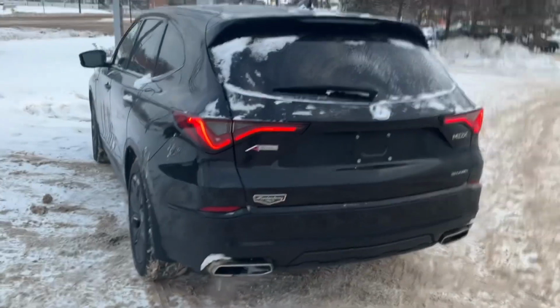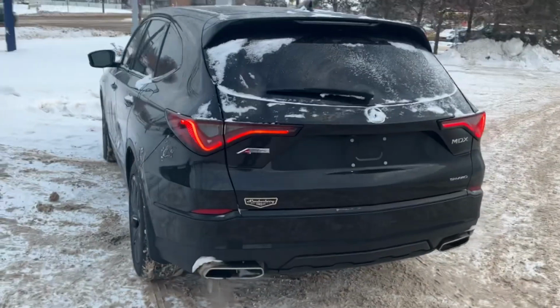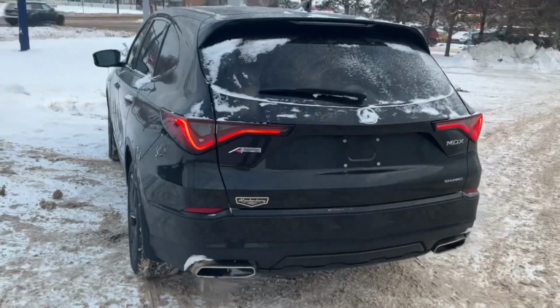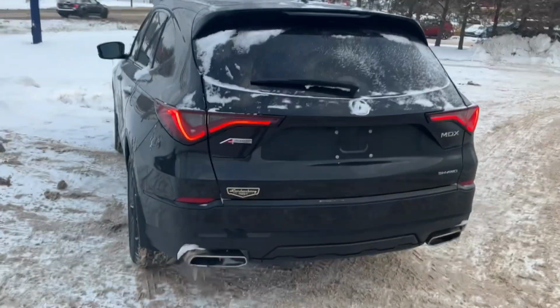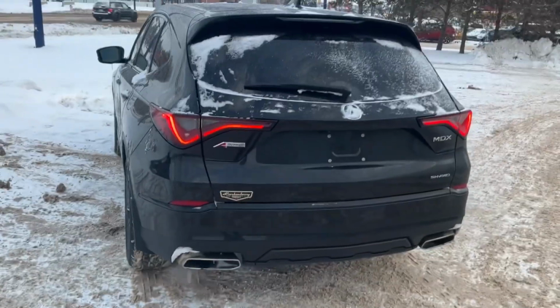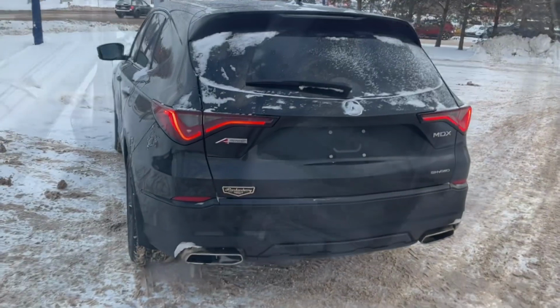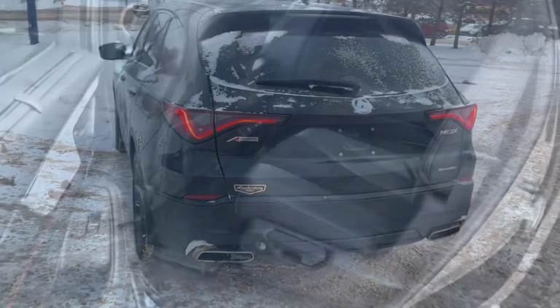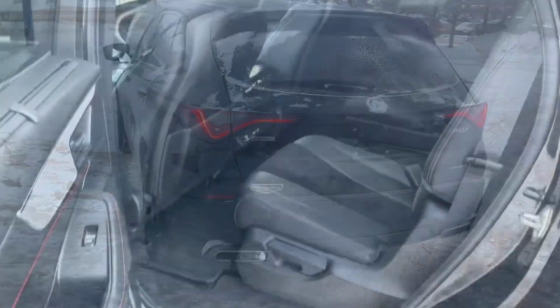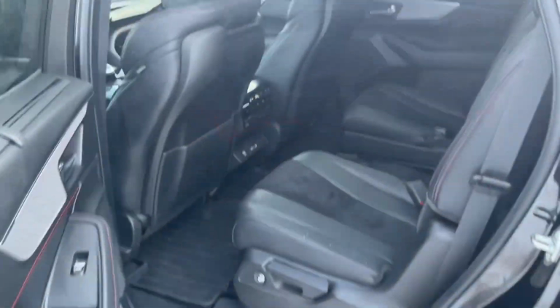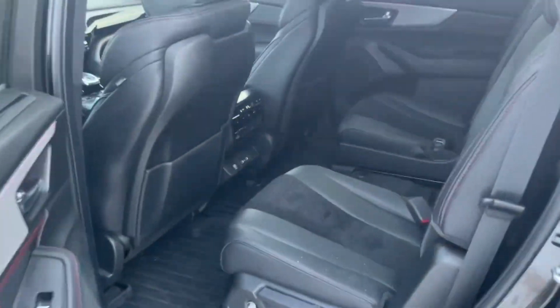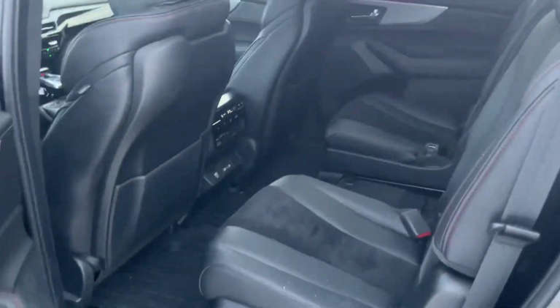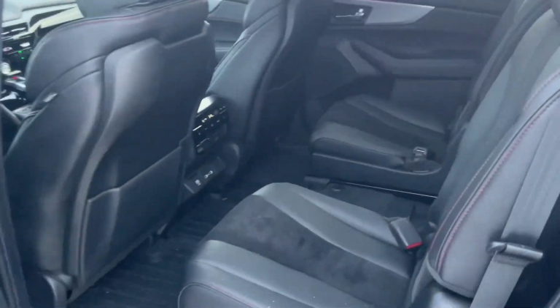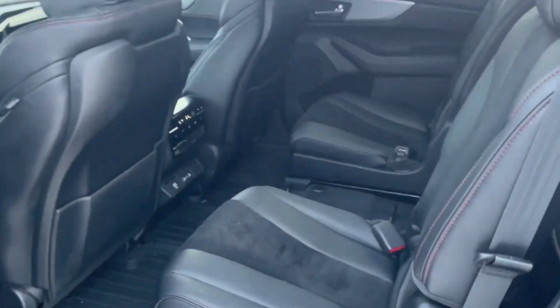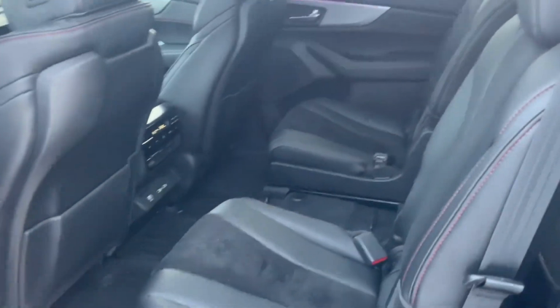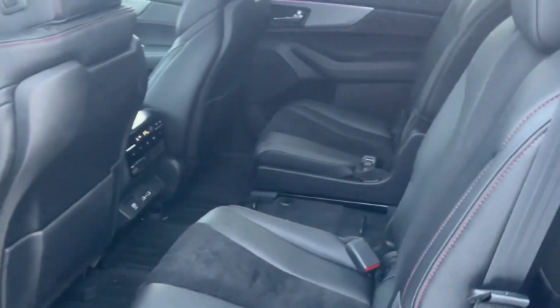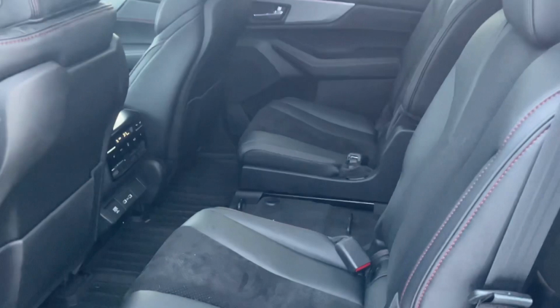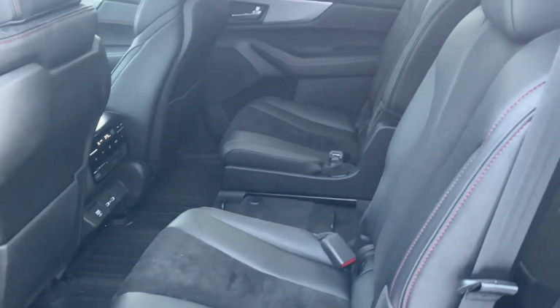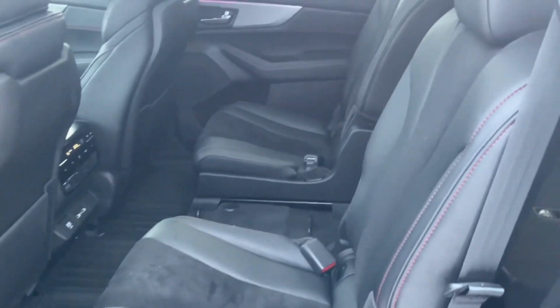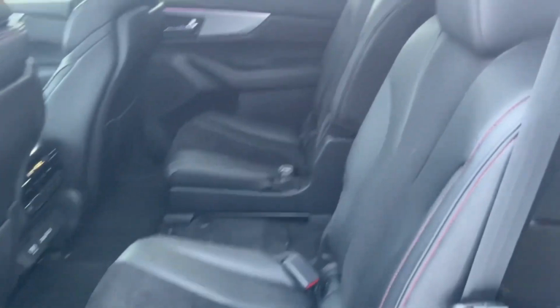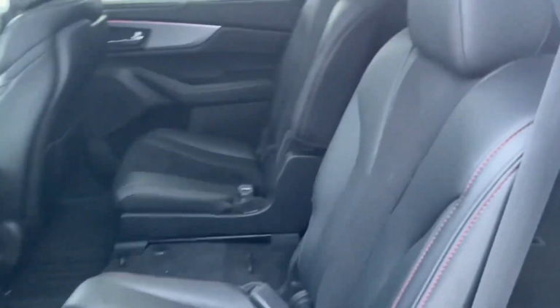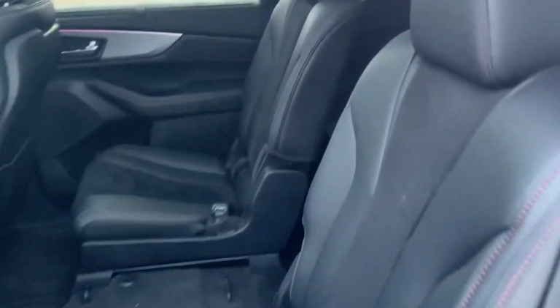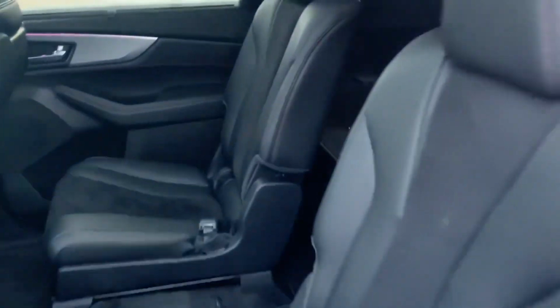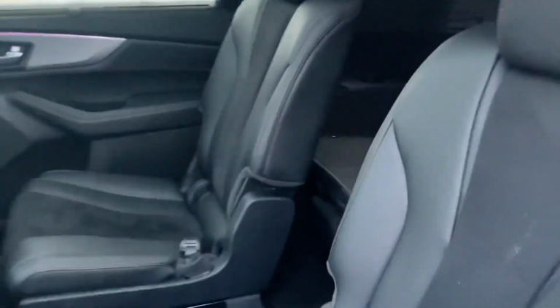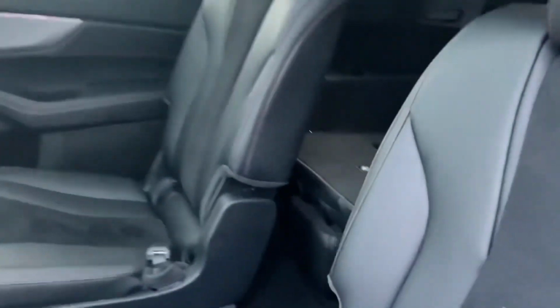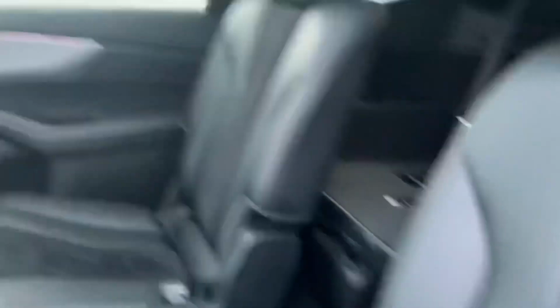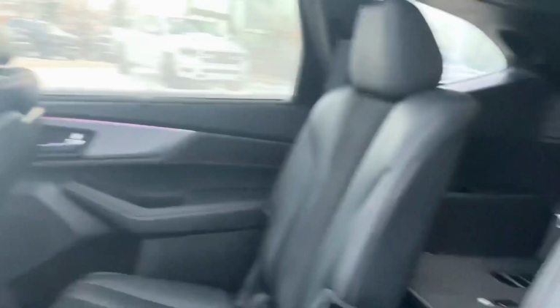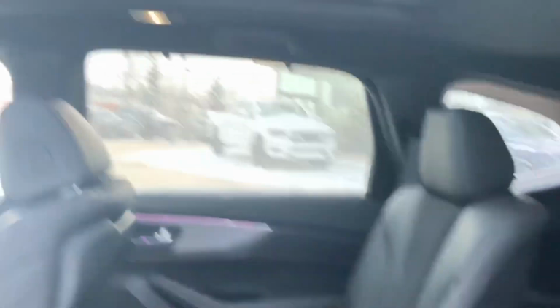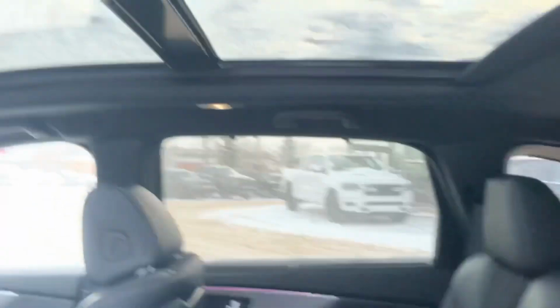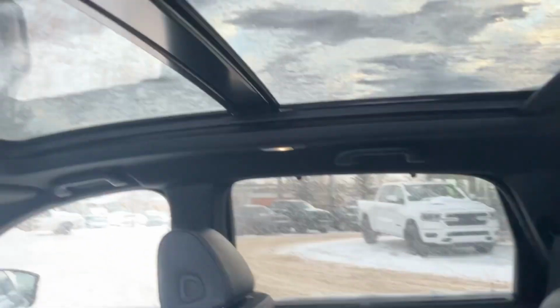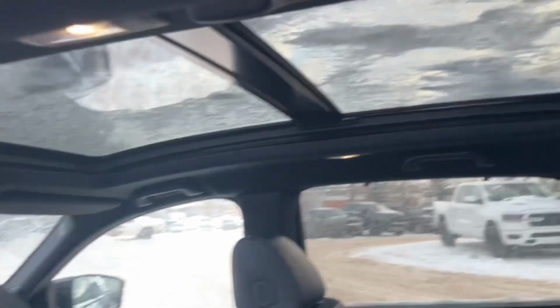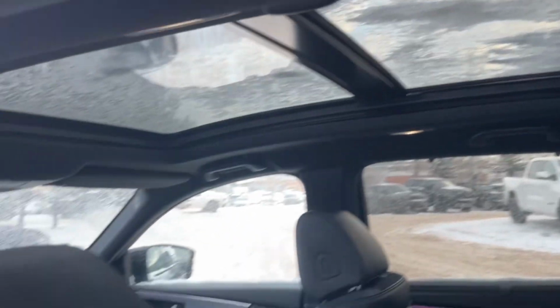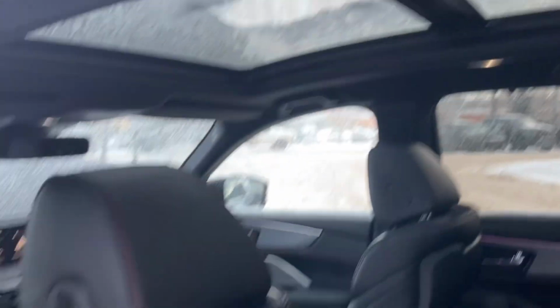Let's go inside and have a look at the seats. It does have heated seats in the back as well as third row seating and a panoramic sunroof.